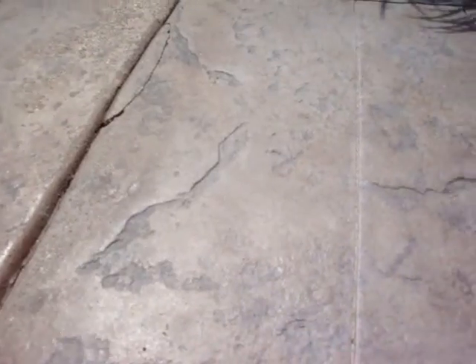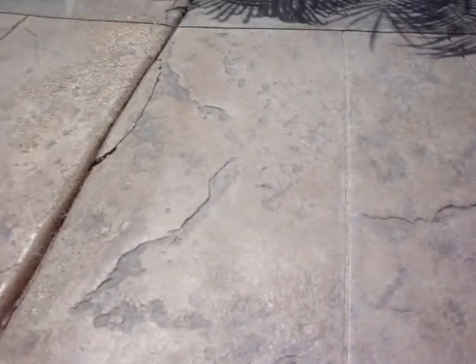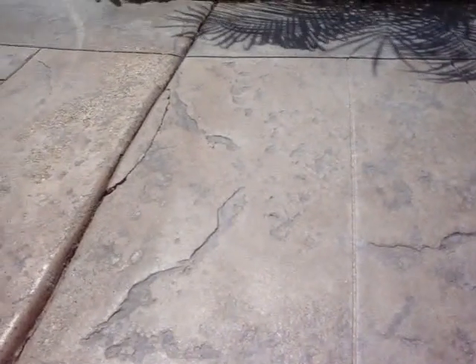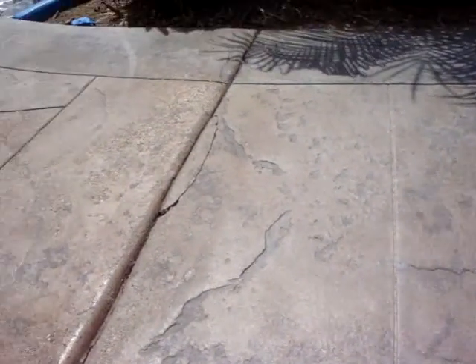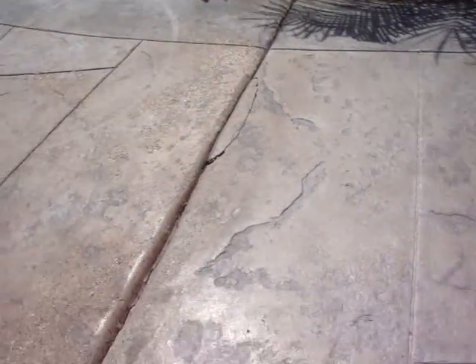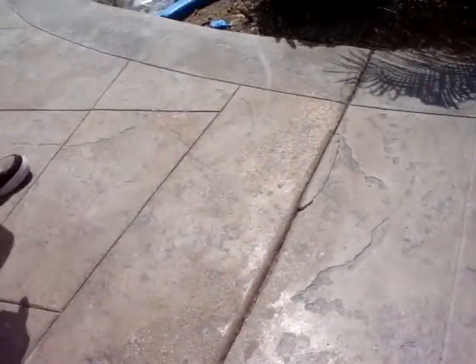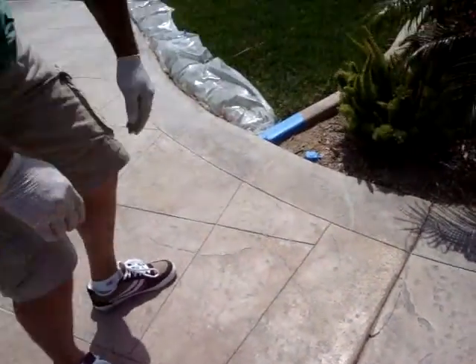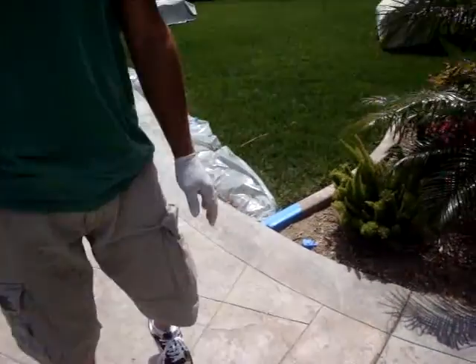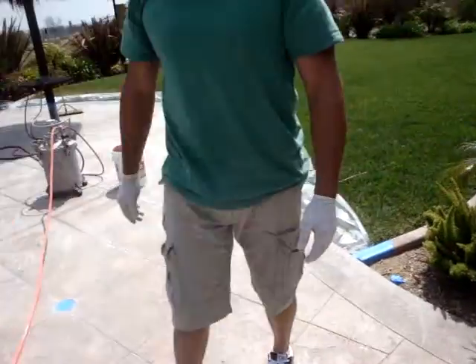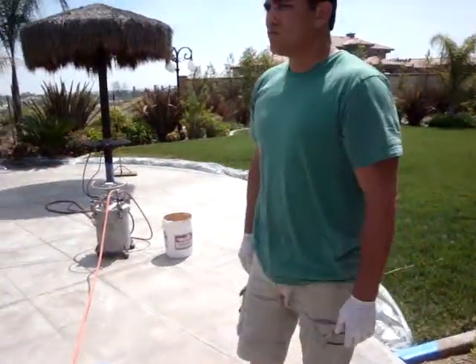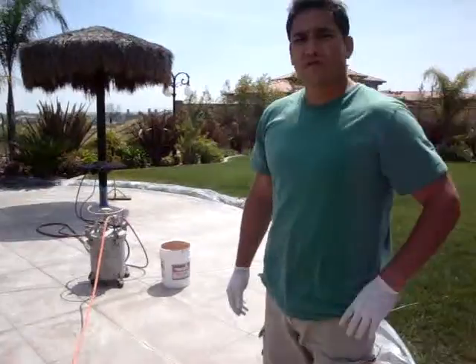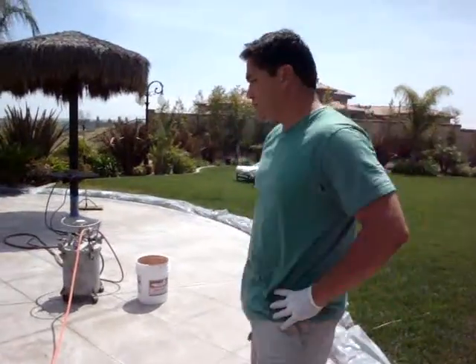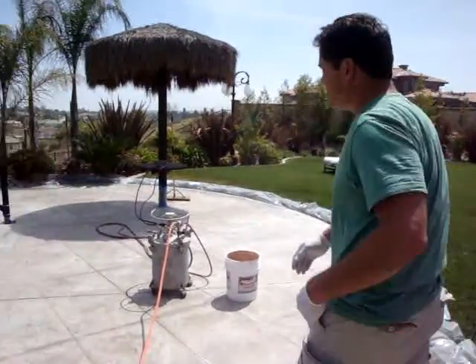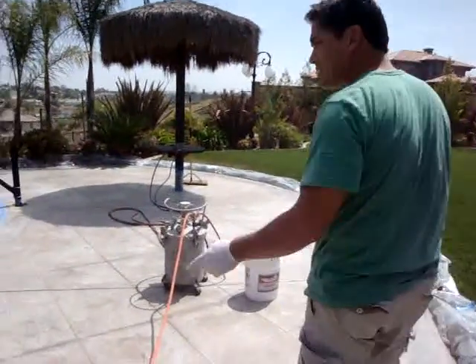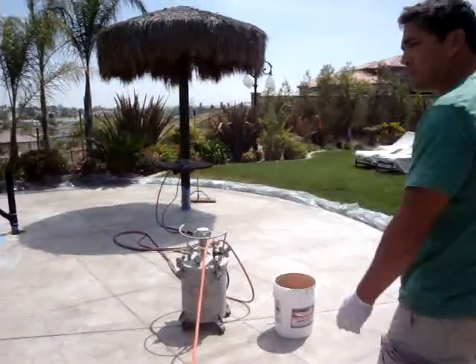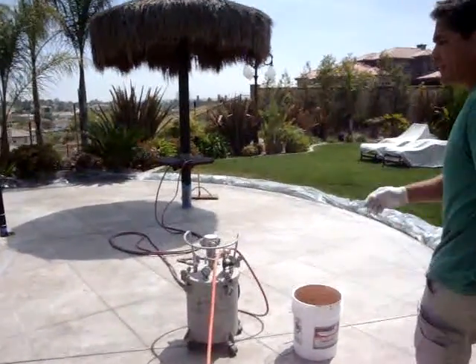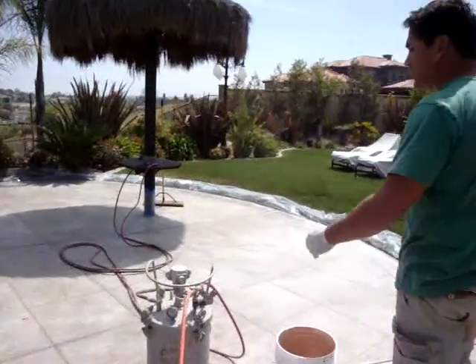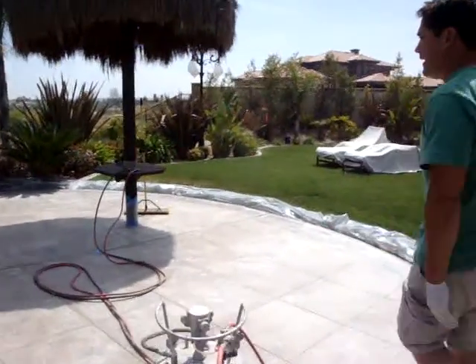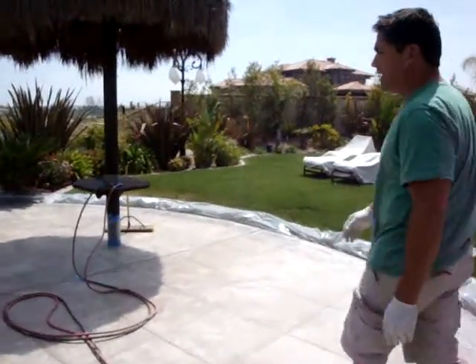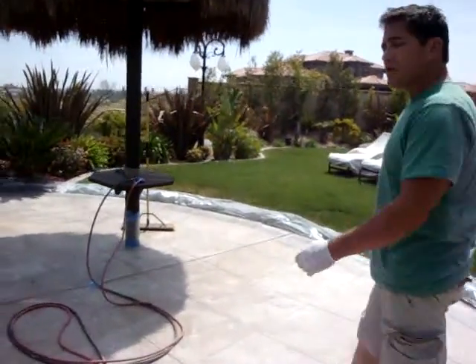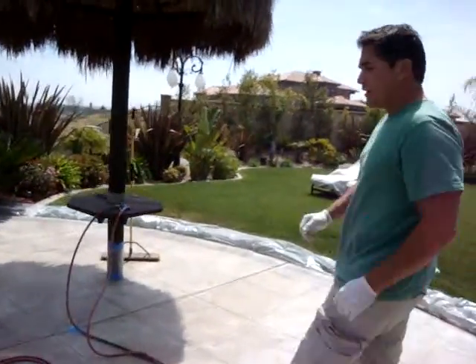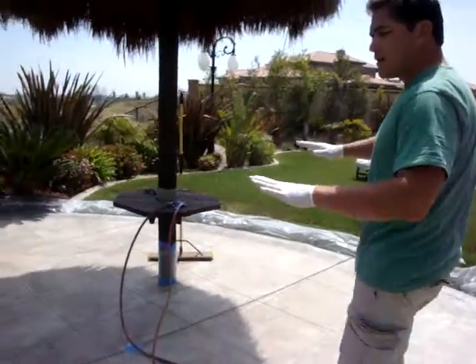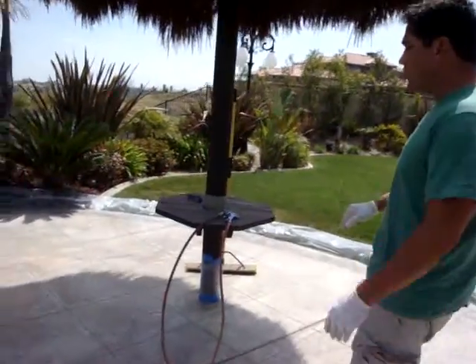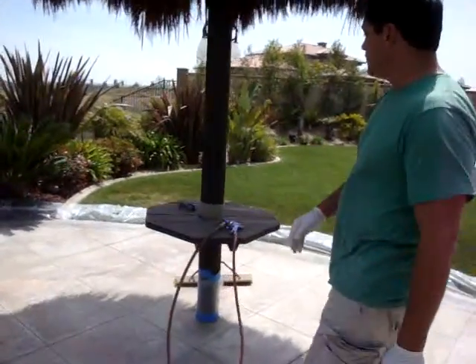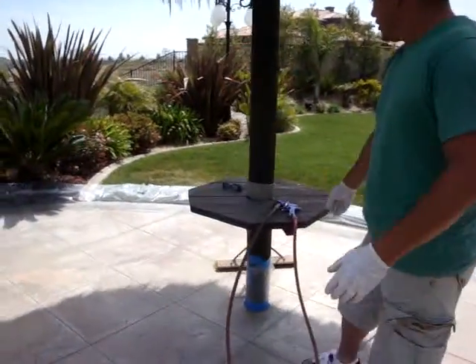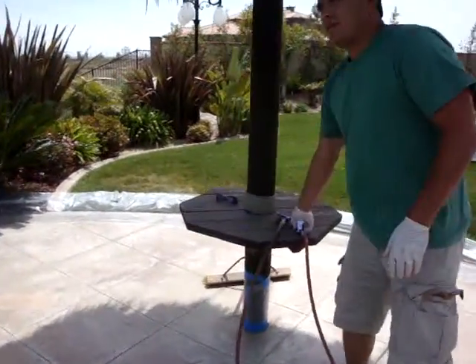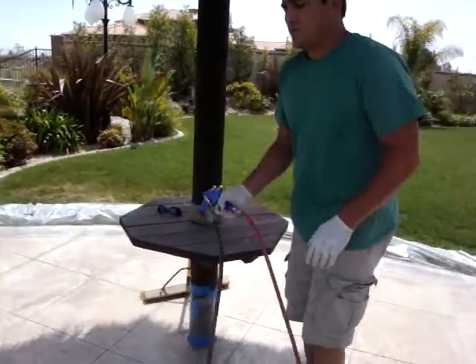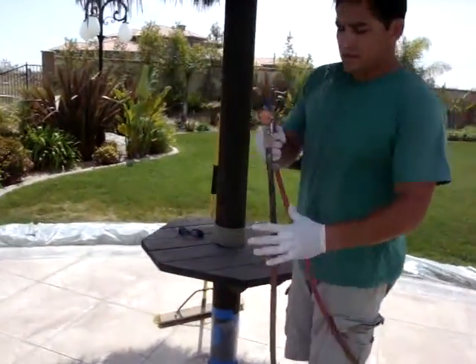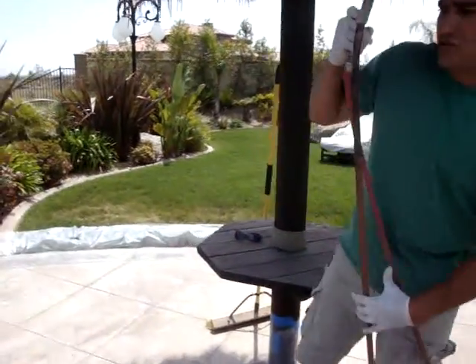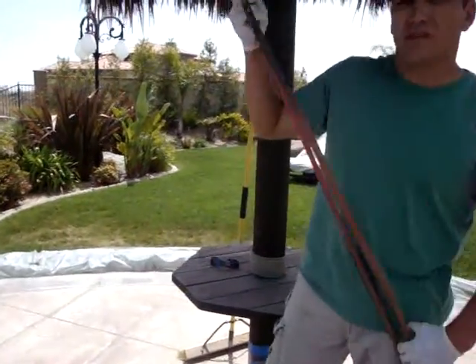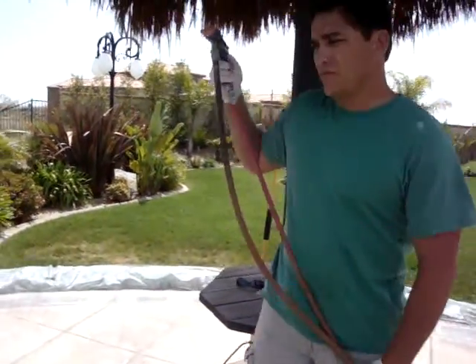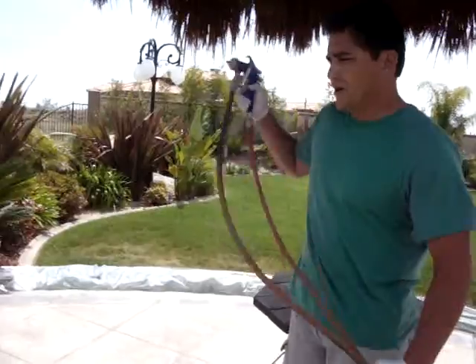So what we're going to do — and what's basically designed for this sort of problem — is resurfacing with spray top. It's a polymer concrete that's sprayed on like paint, and once we spray it on, it gives the concrete a whole new look and a whole new resurface that's stronger than the original concrete.